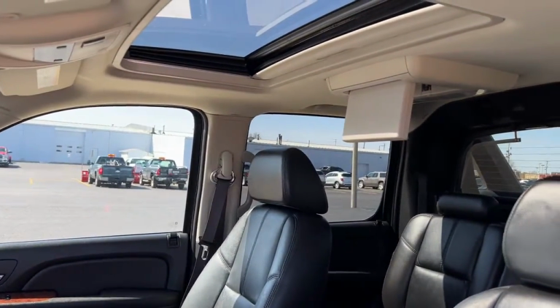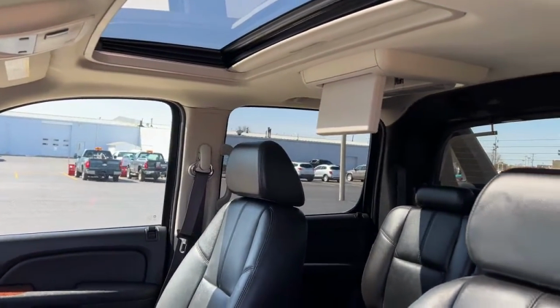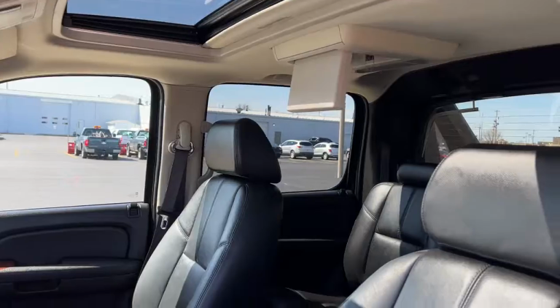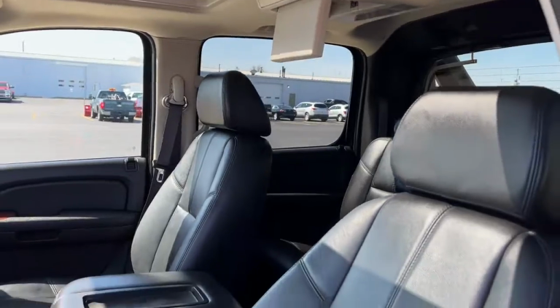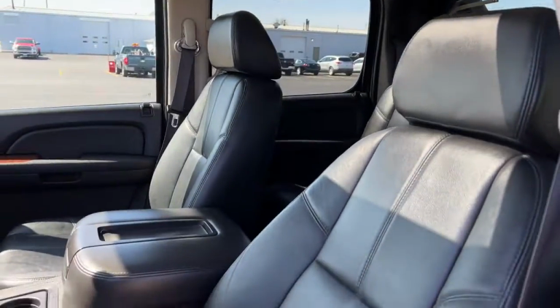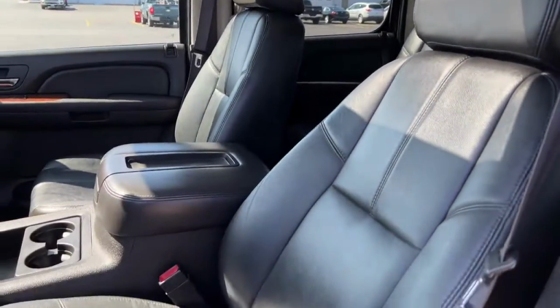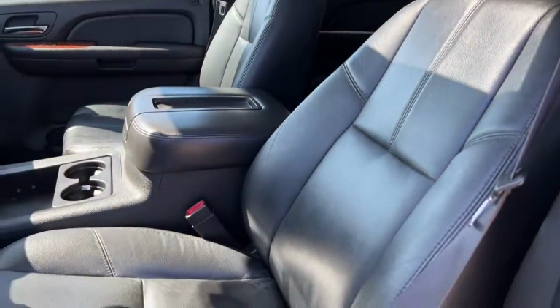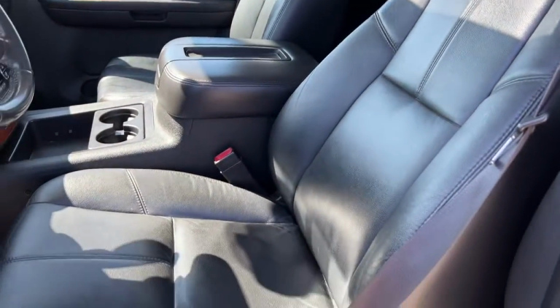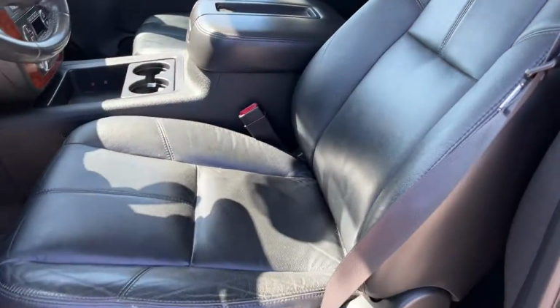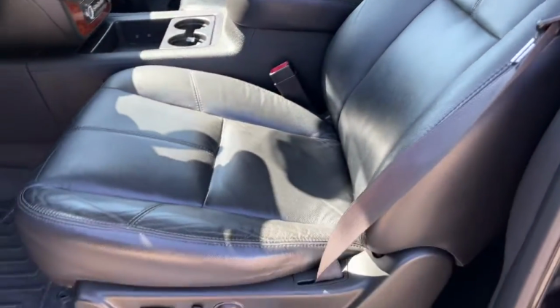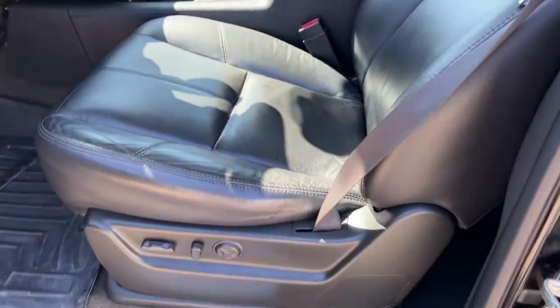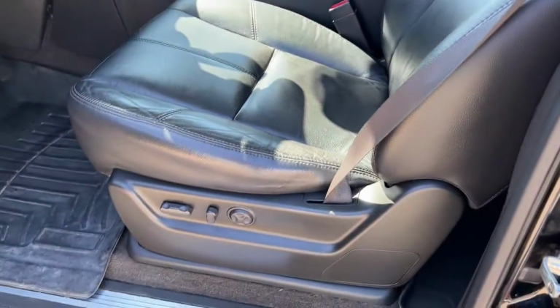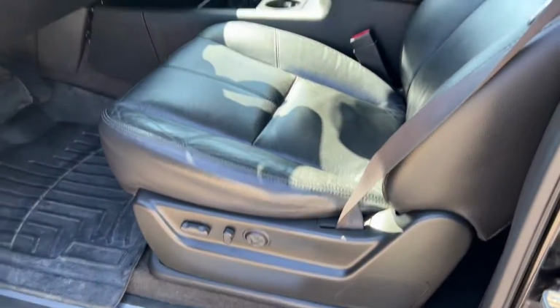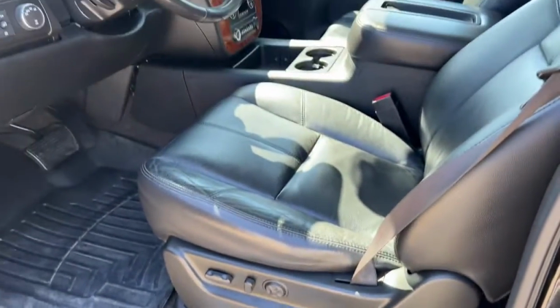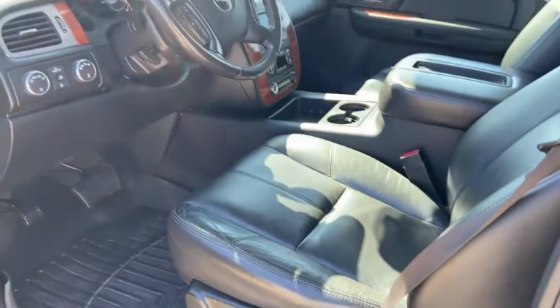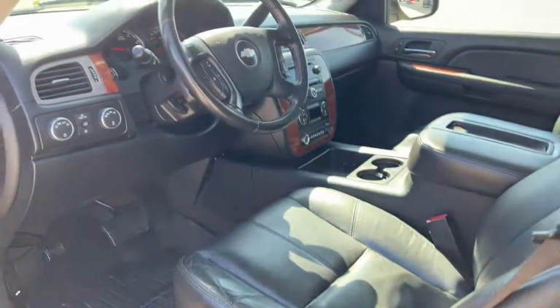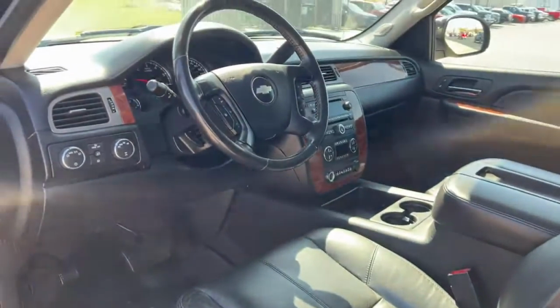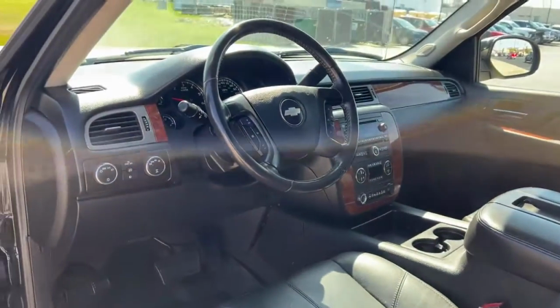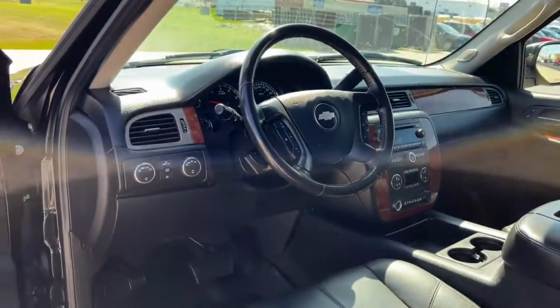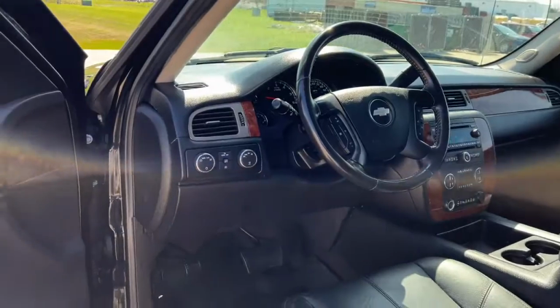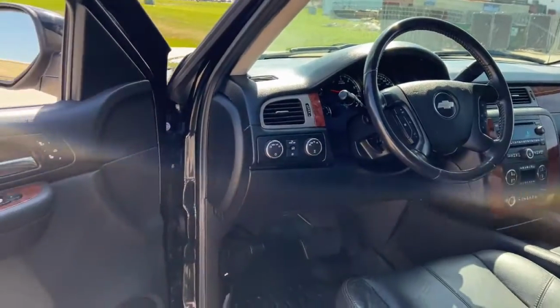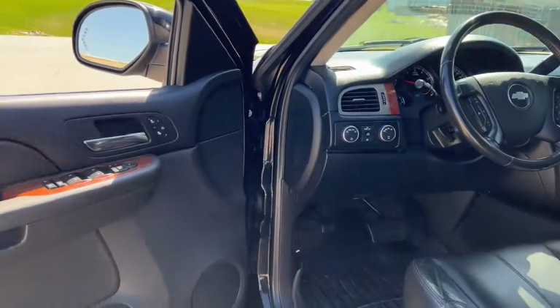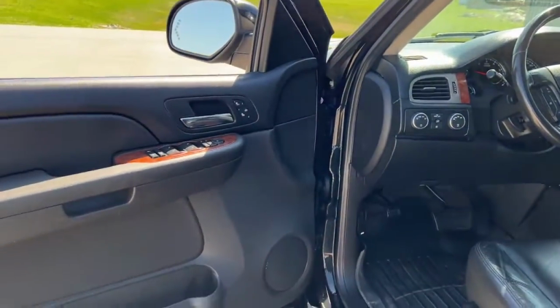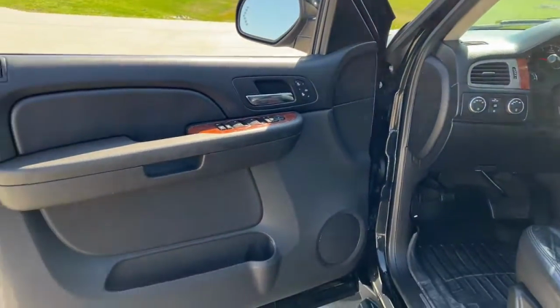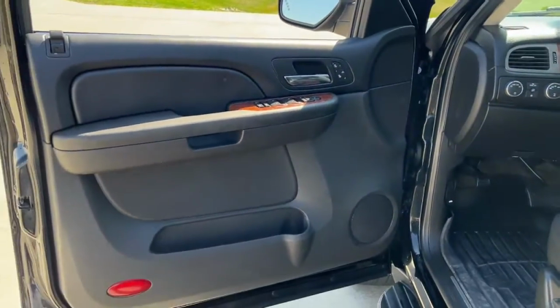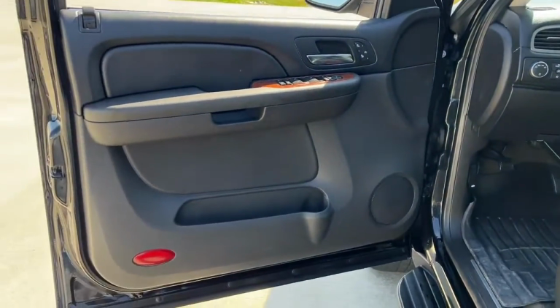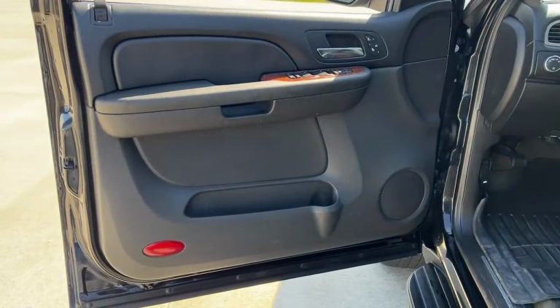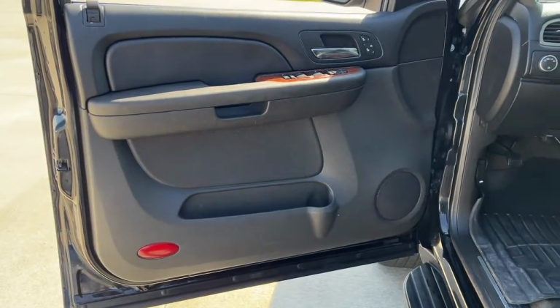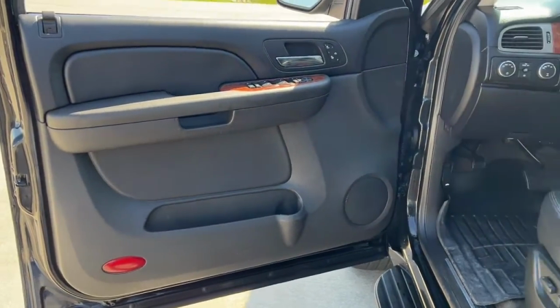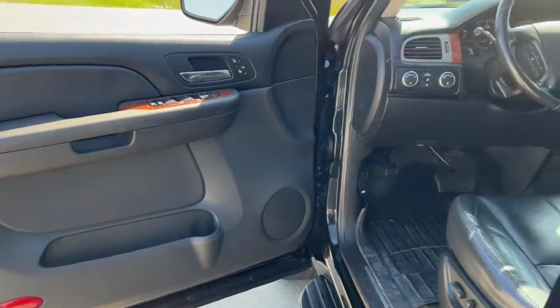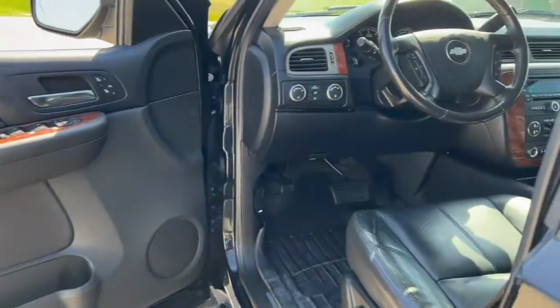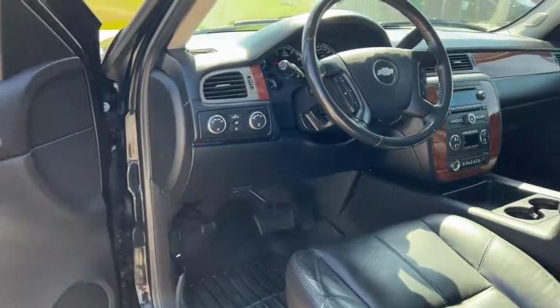Don't sacrifice comfort to get utility. Enjoy the best of both in this stylish Avalanche. Our team will give you an outstanding test drive experience. Stop in today.